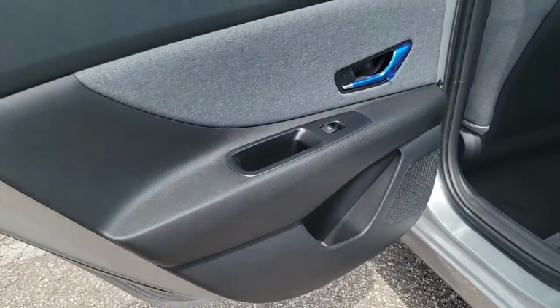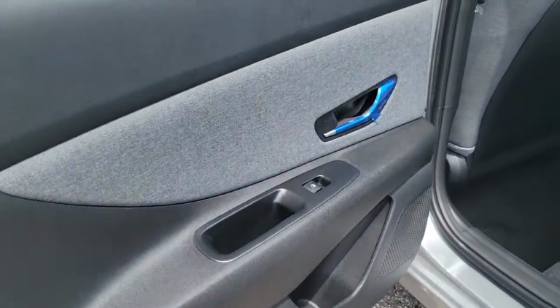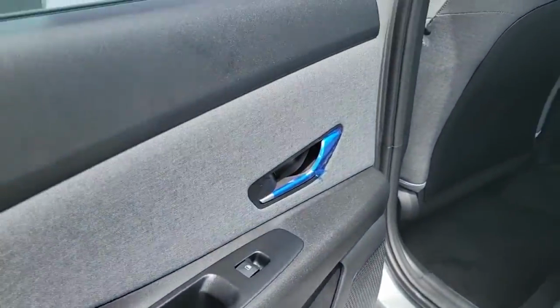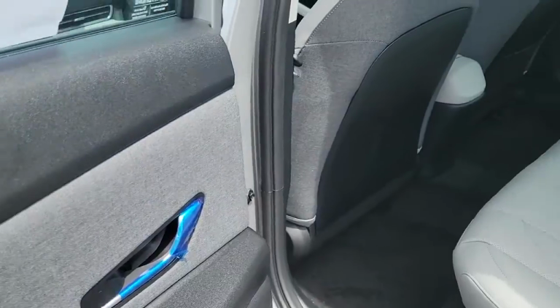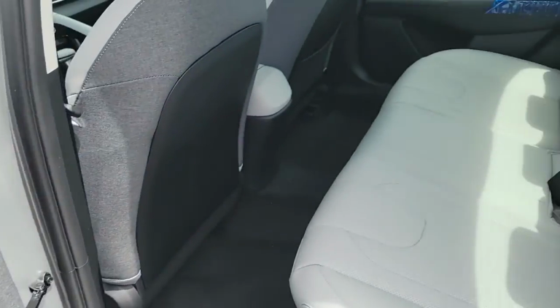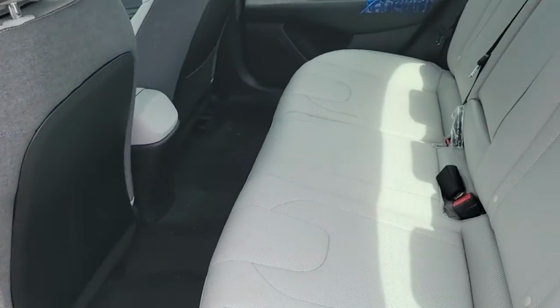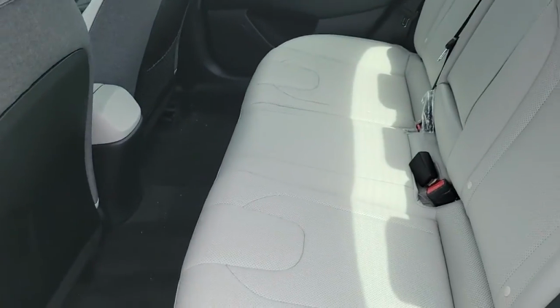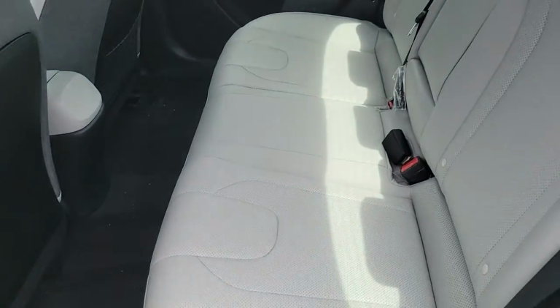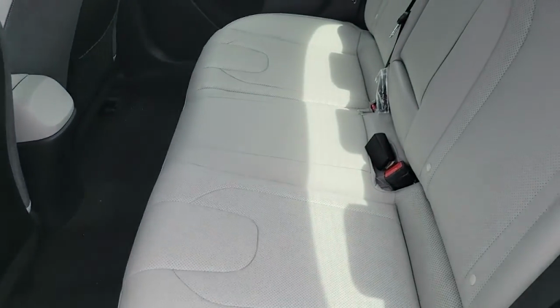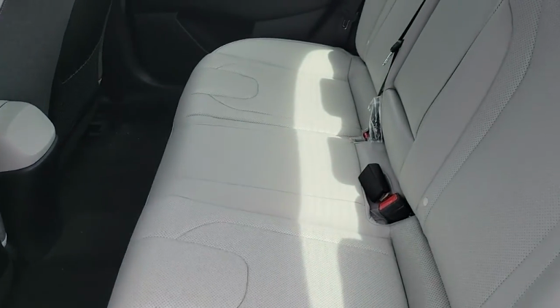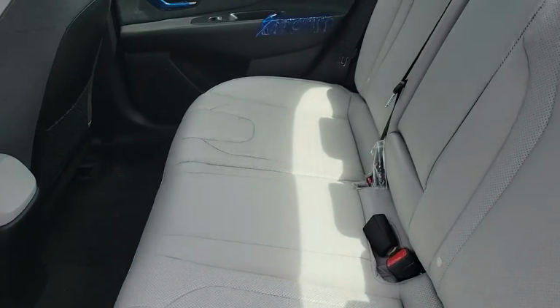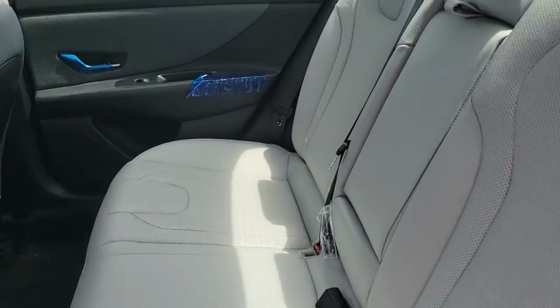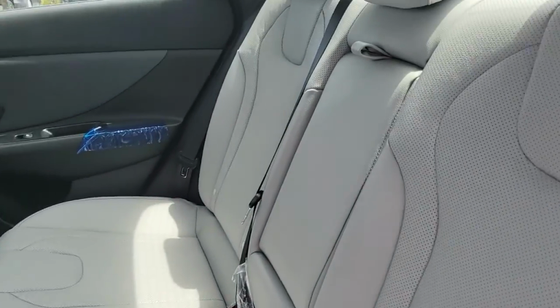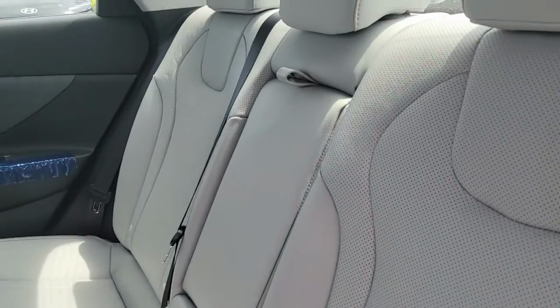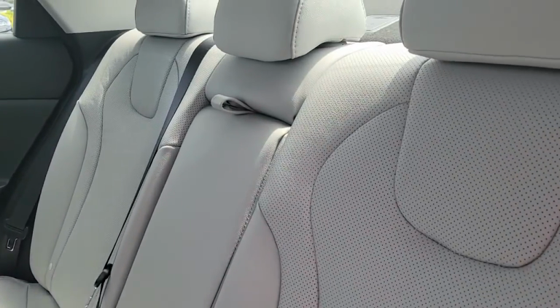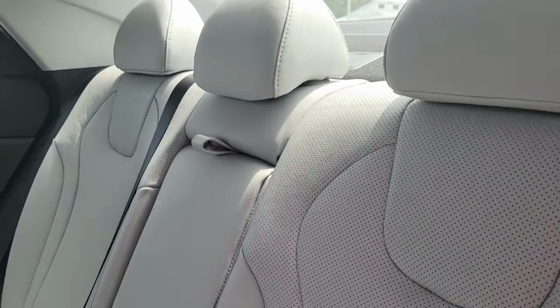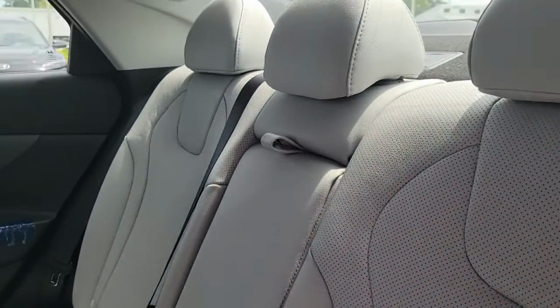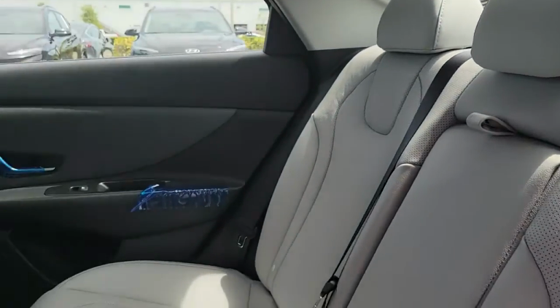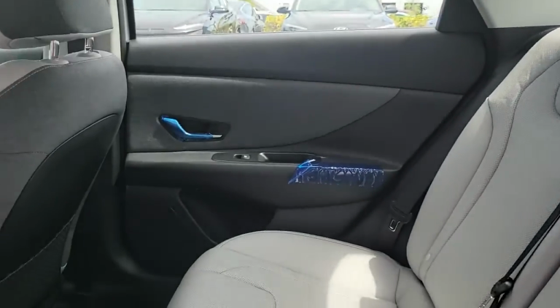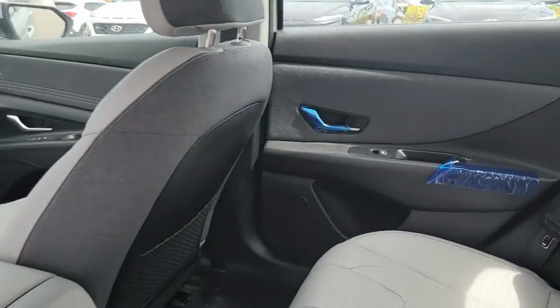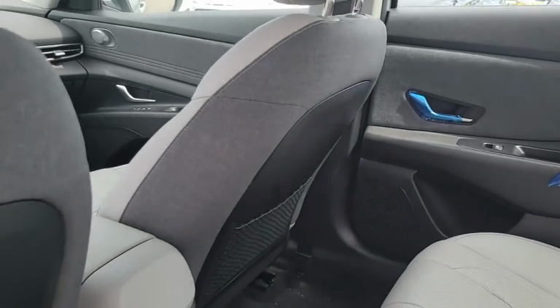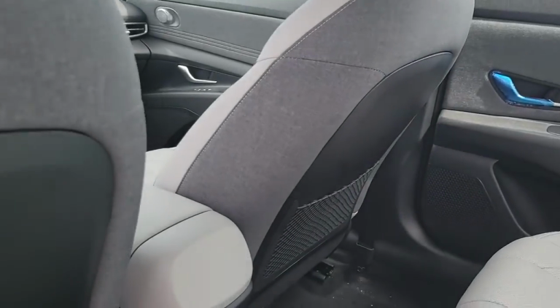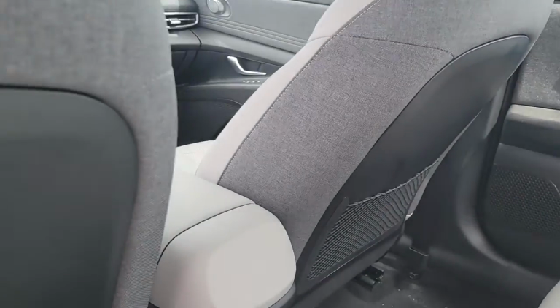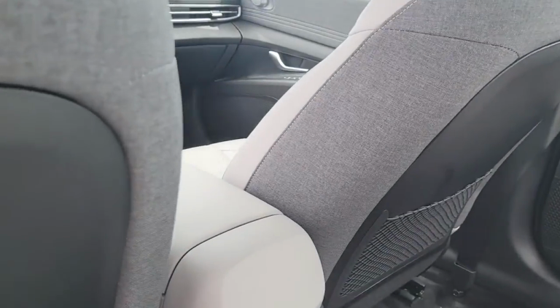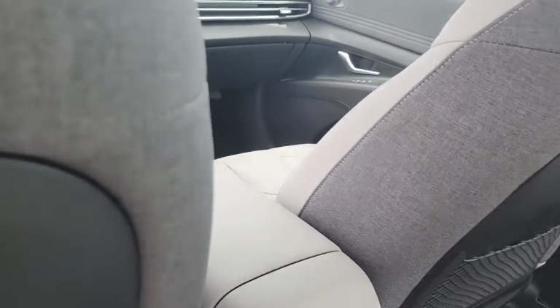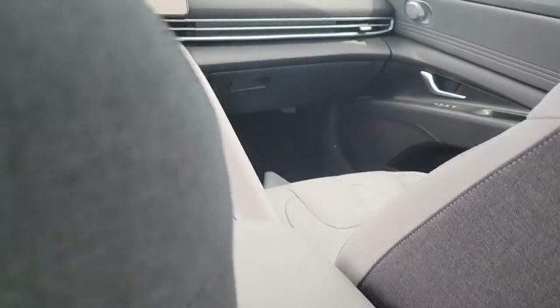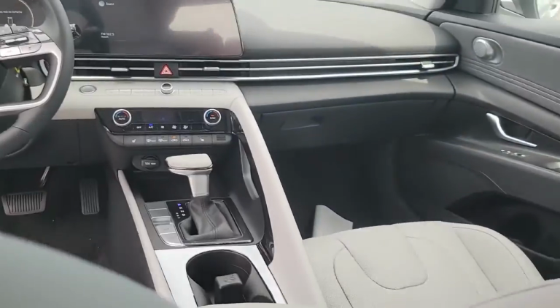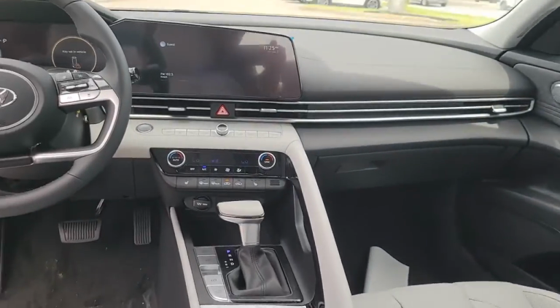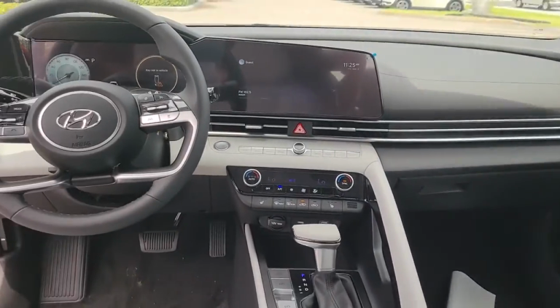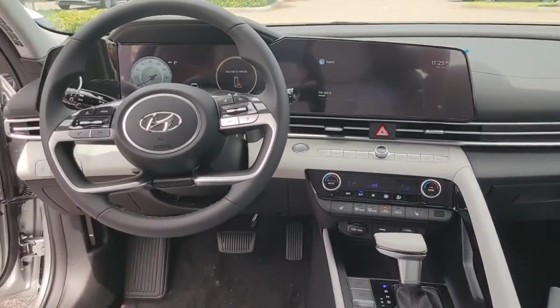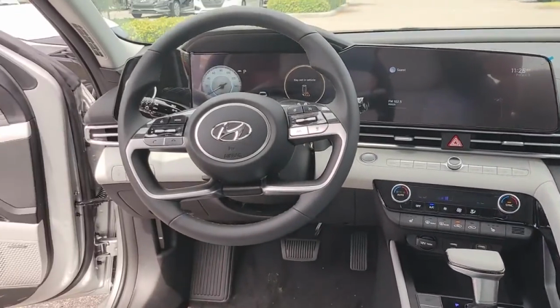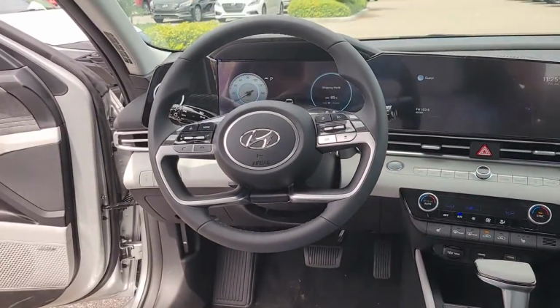These are just some of the great options this vehicle comes with: Sun Moonroof, Navigation System, Keyless Entry, Electronic Stability Control, Dual Zone AC.